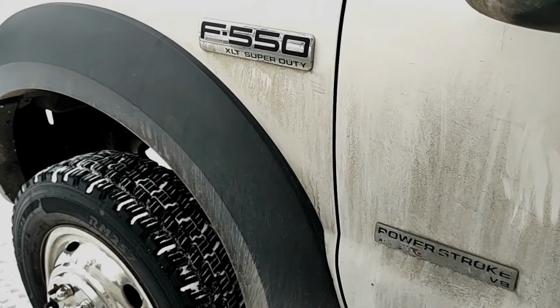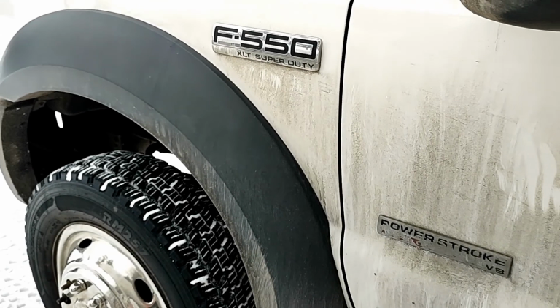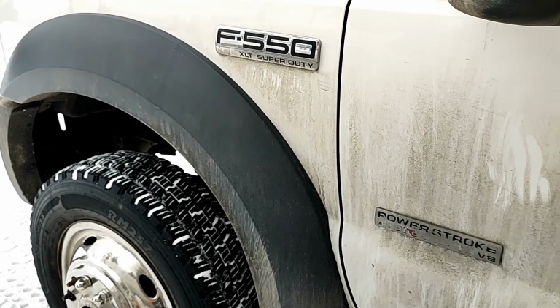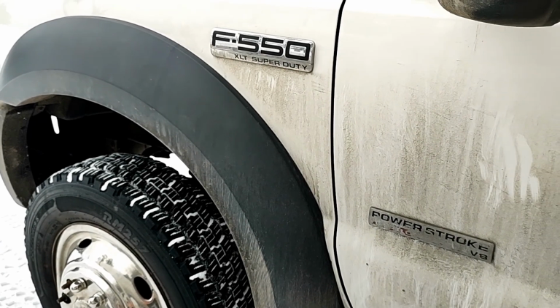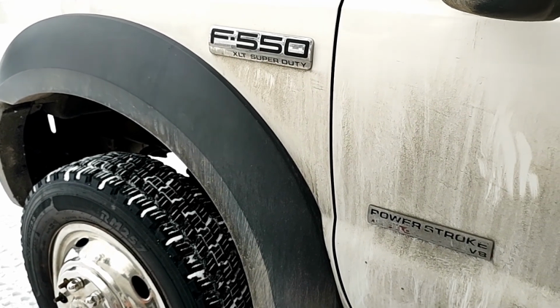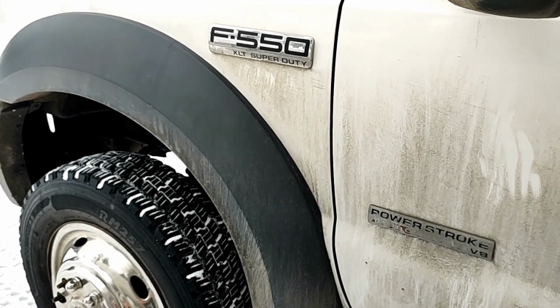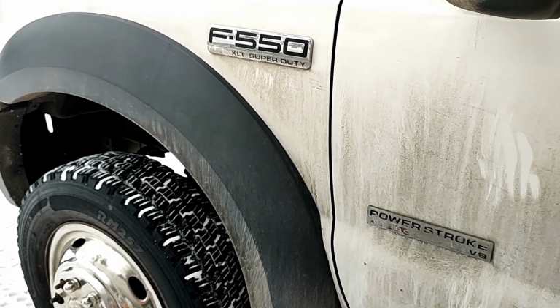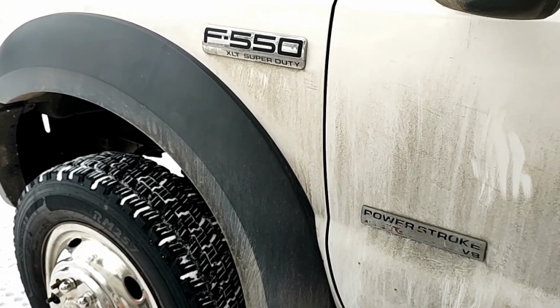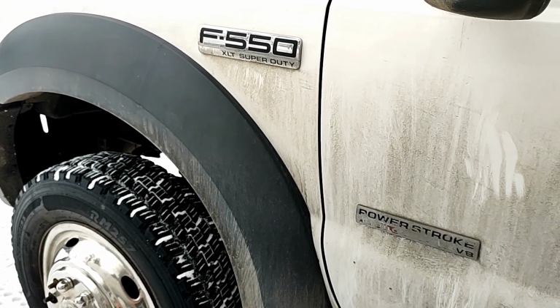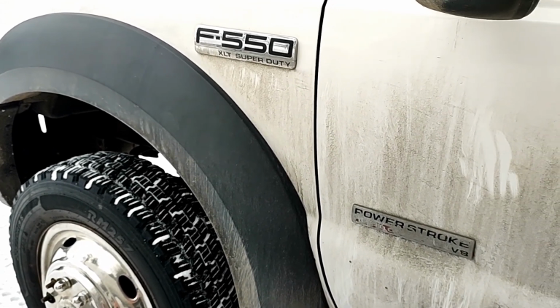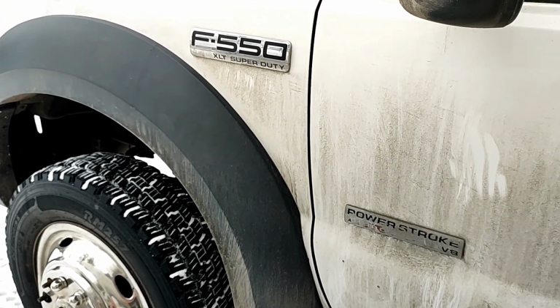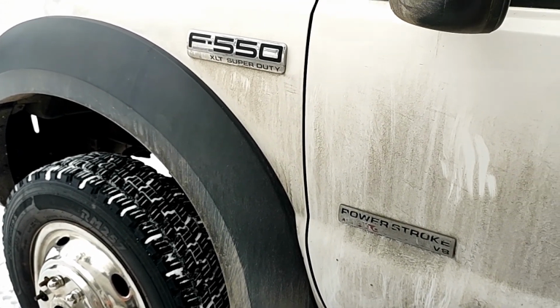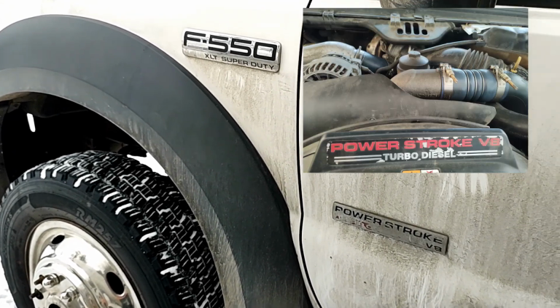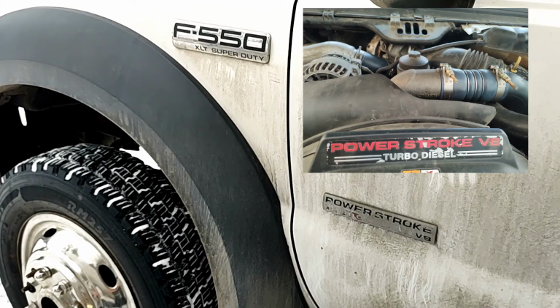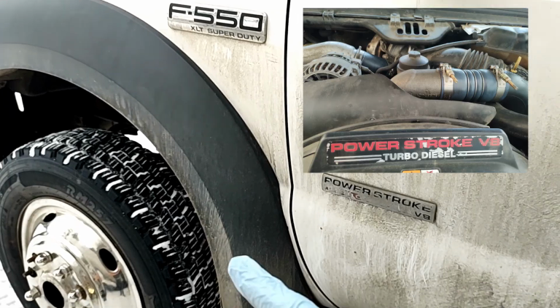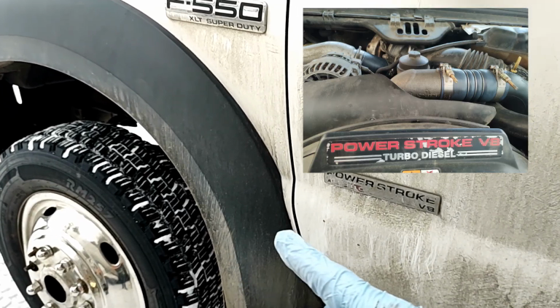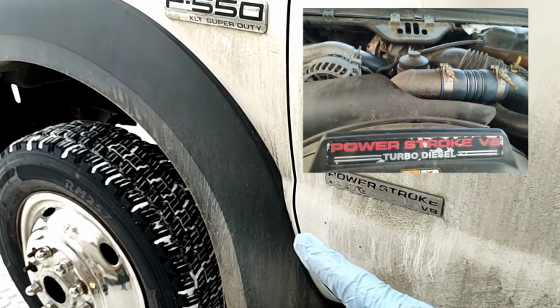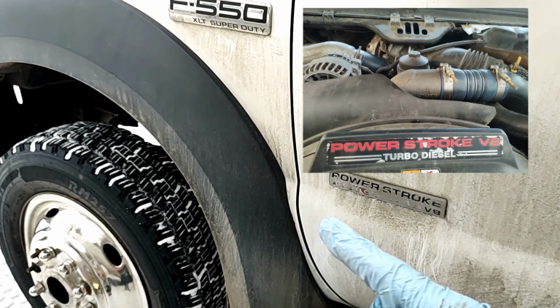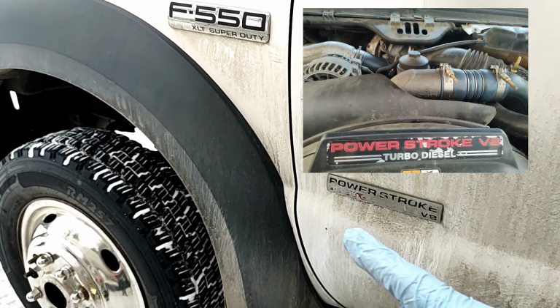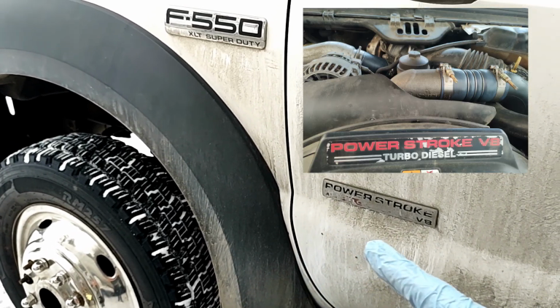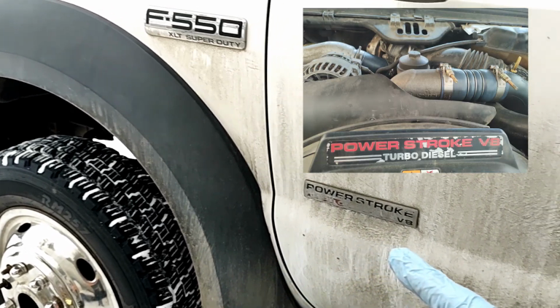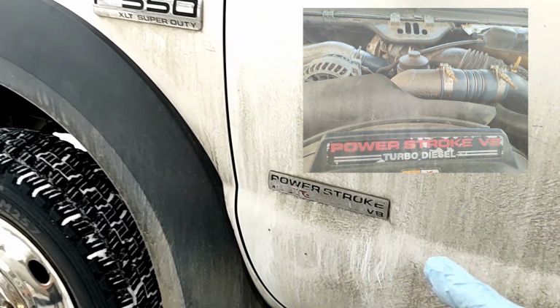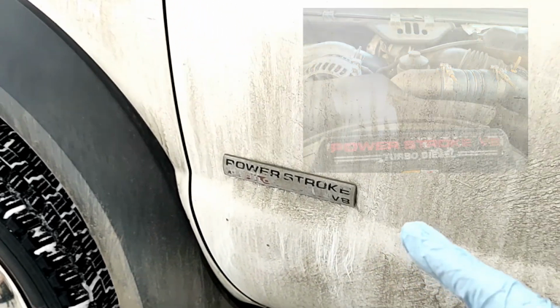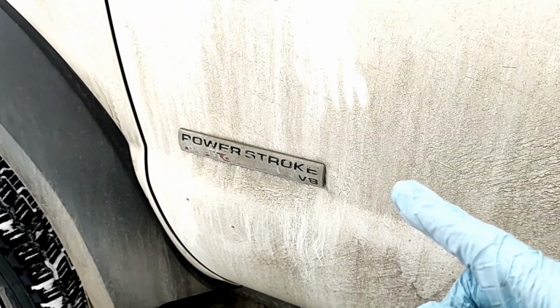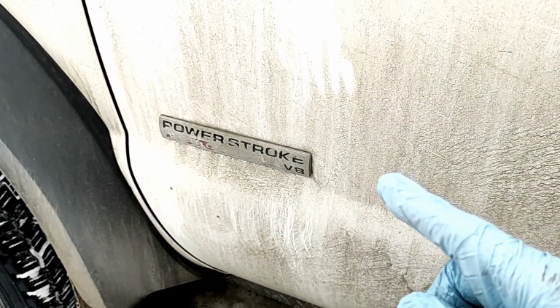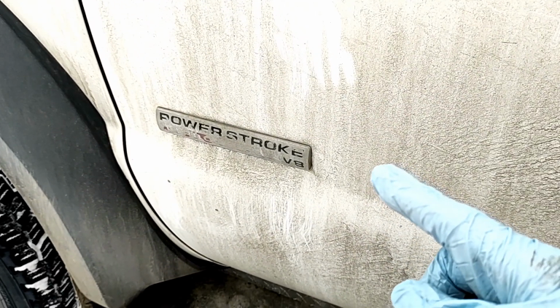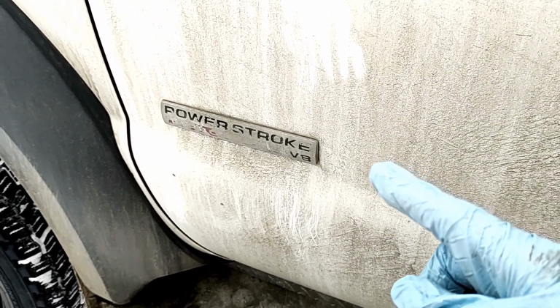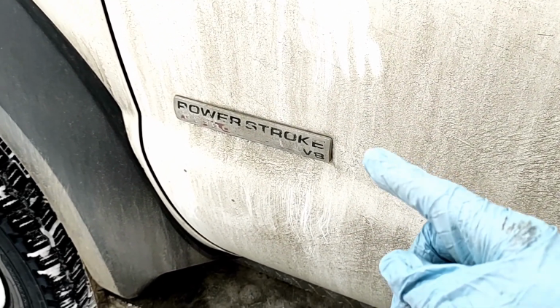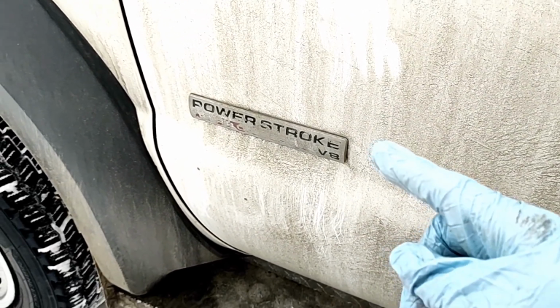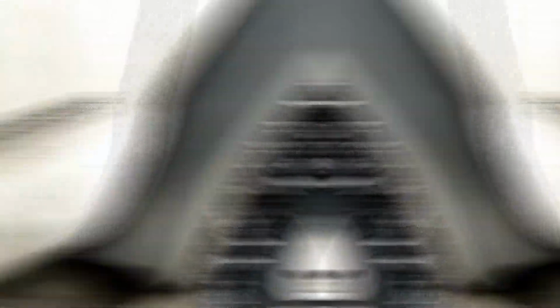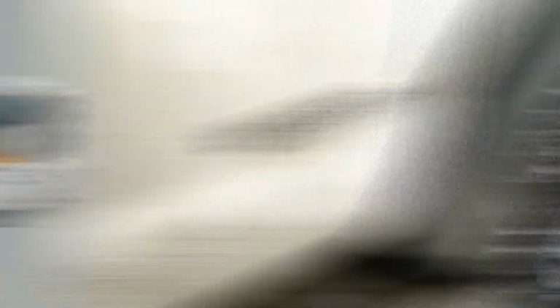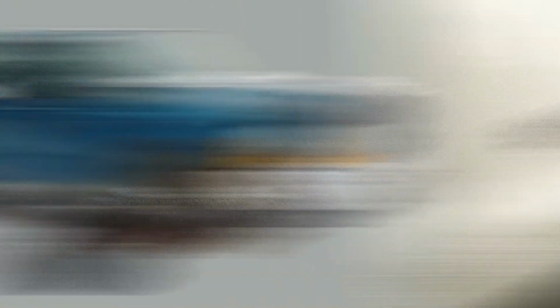Today we're going to drain the moisture from the water separator on a 6.0 Power Stroke diesel — what tools to use, where it's located, and how often to drain. Let's get started.